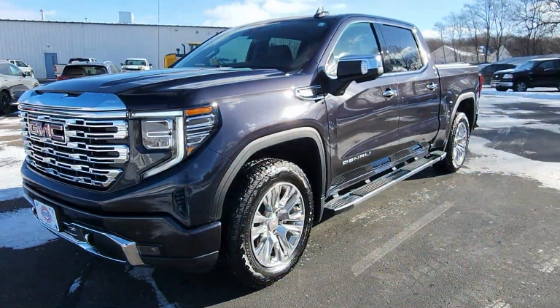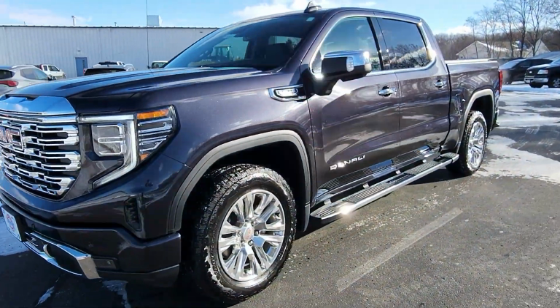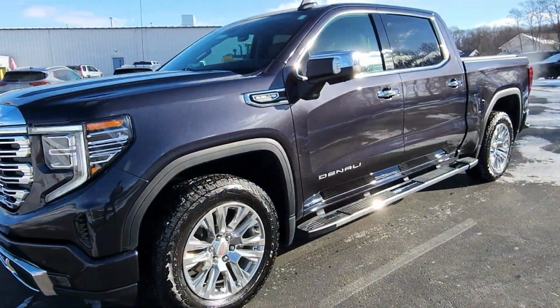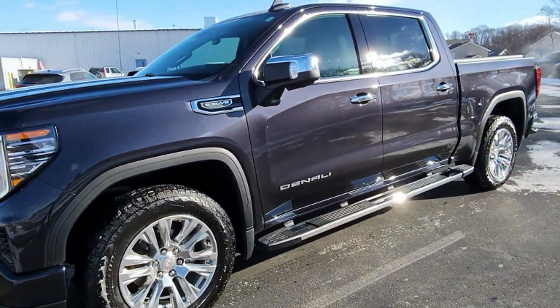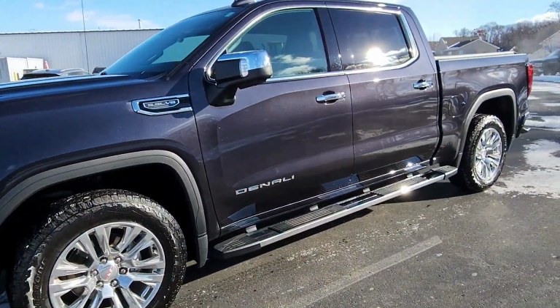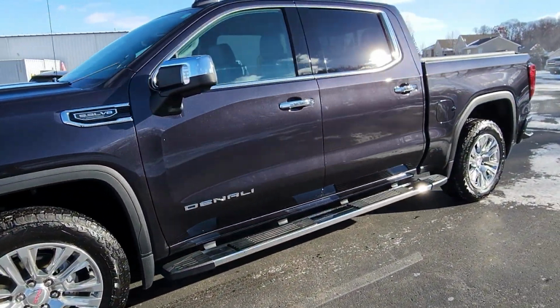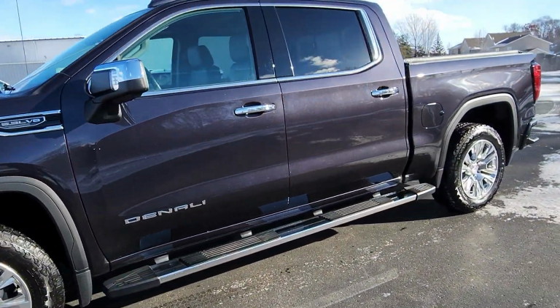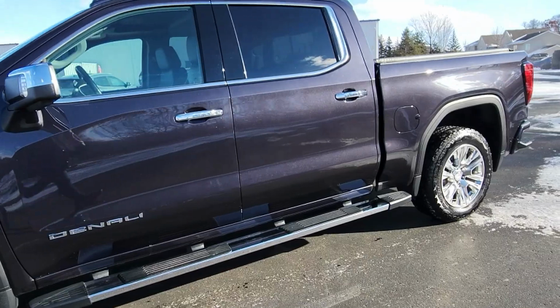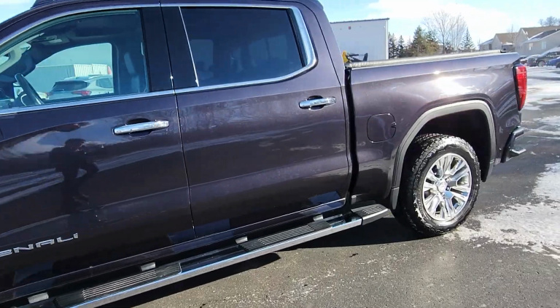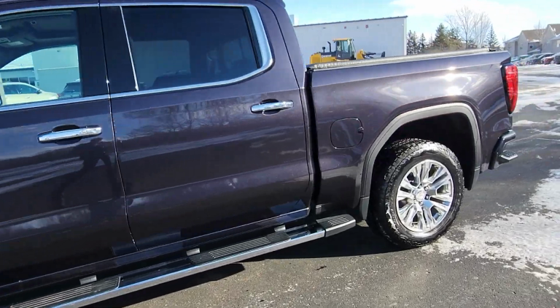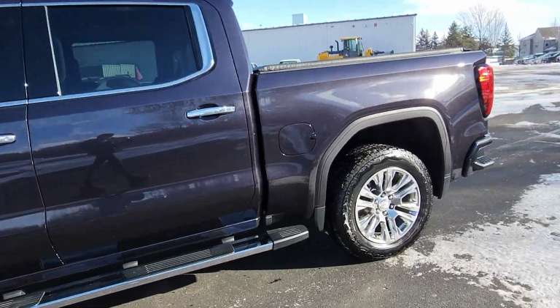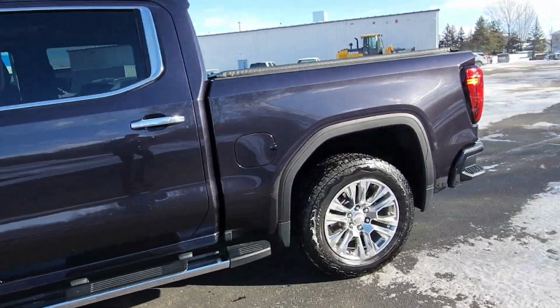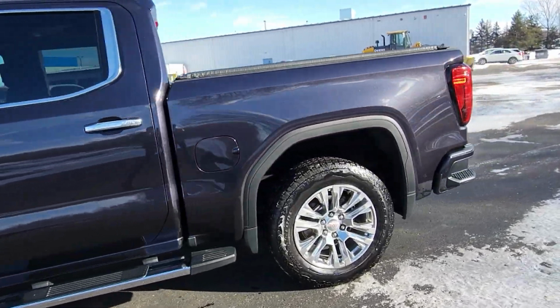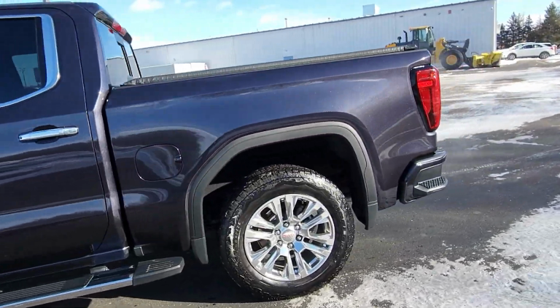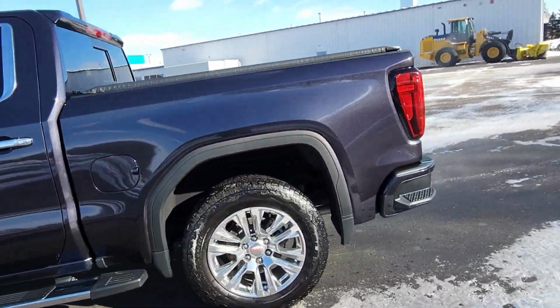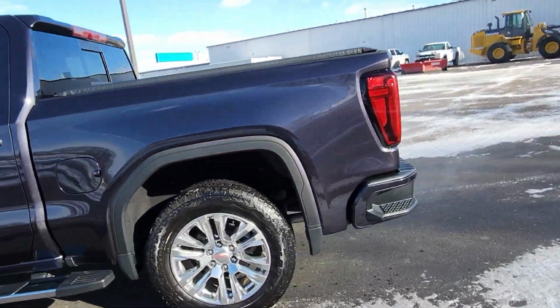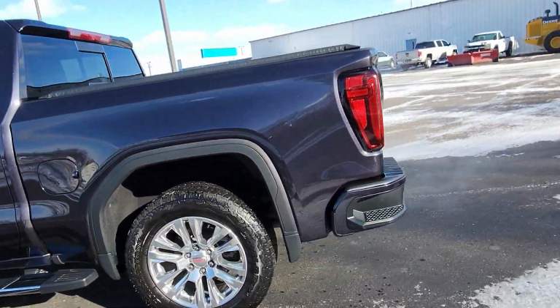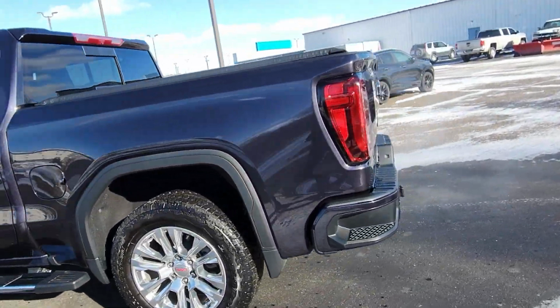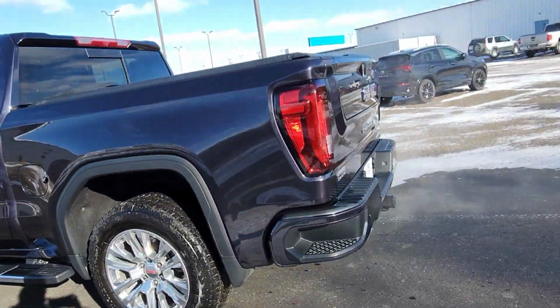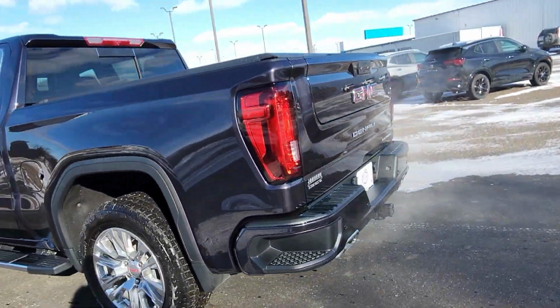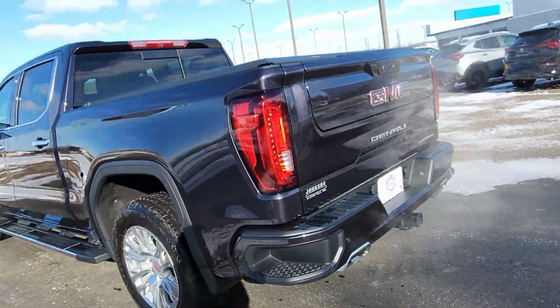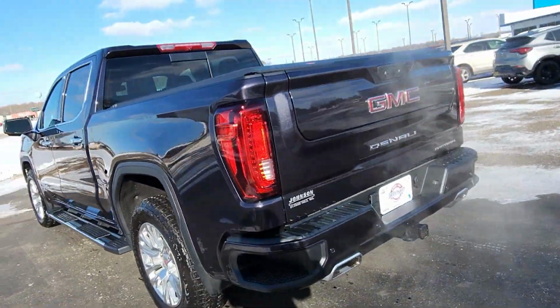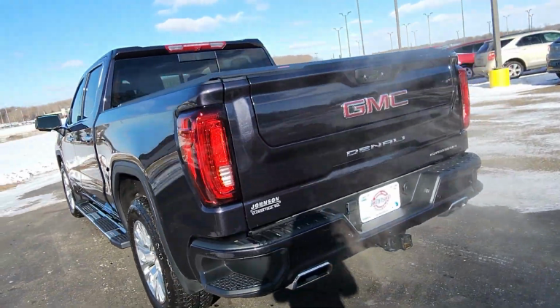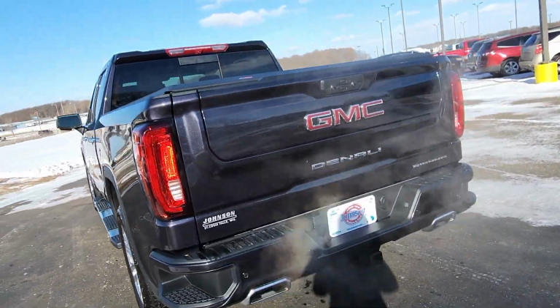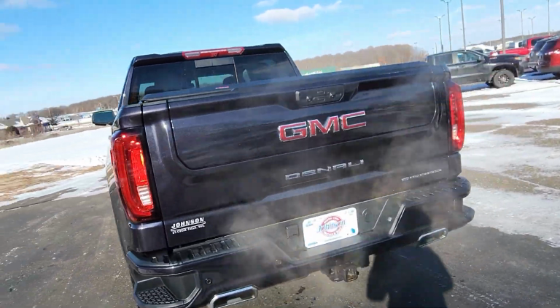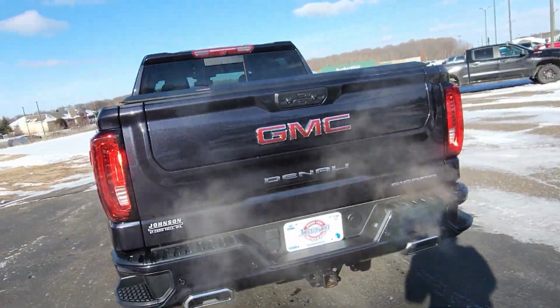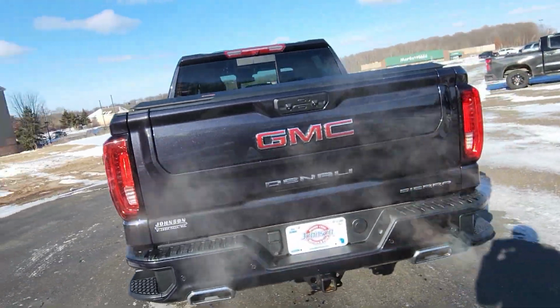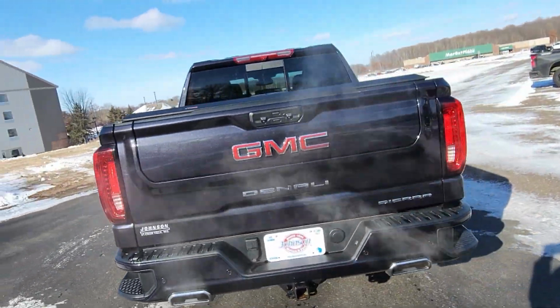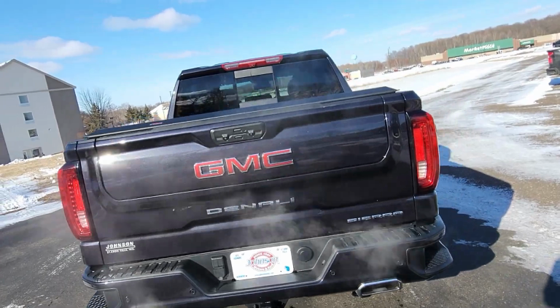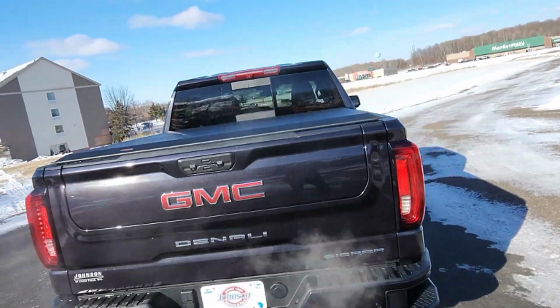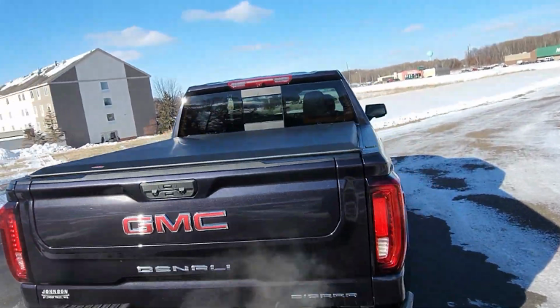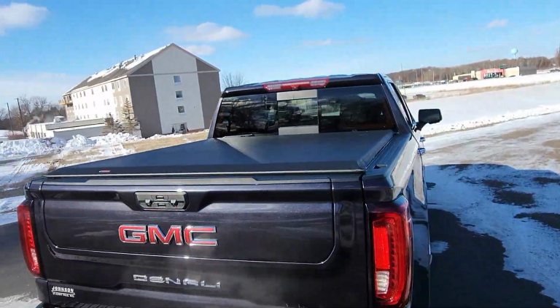Here at Johnson Motors we have this 2022 GMC Sierra 1500. It is a local one owner trade and it is certified pre-owned.